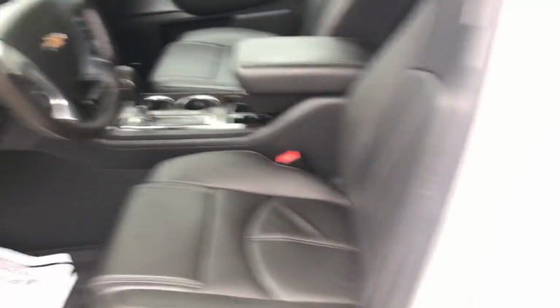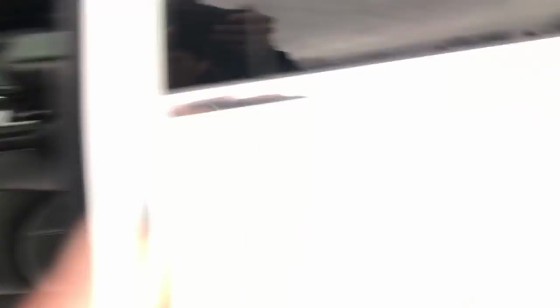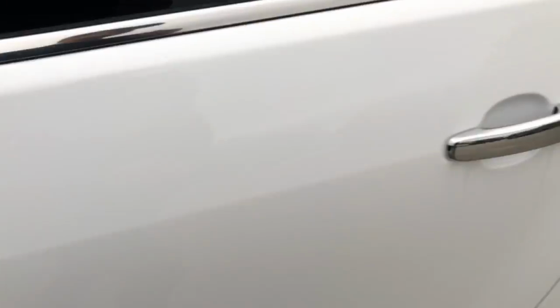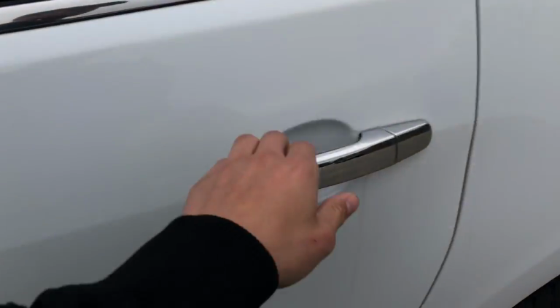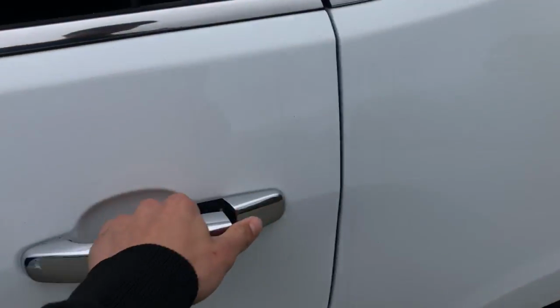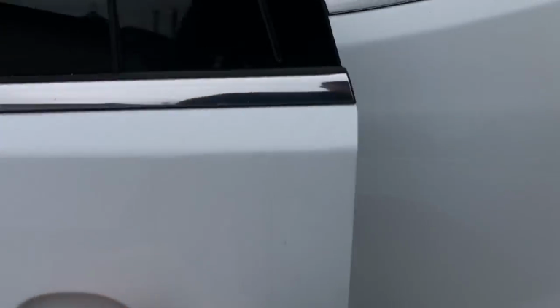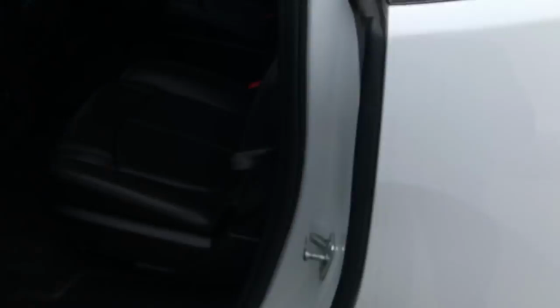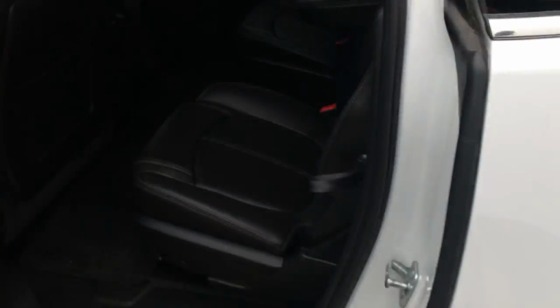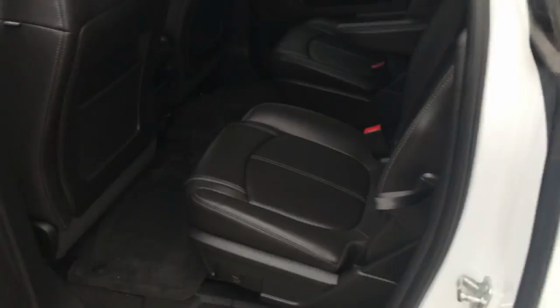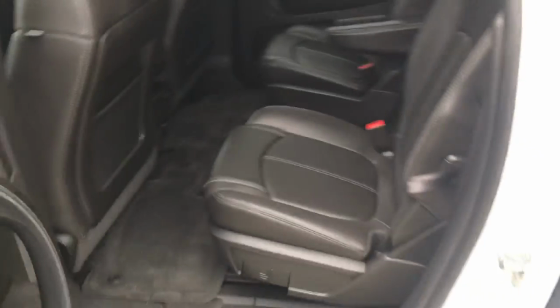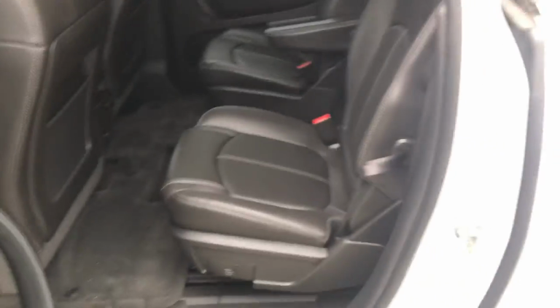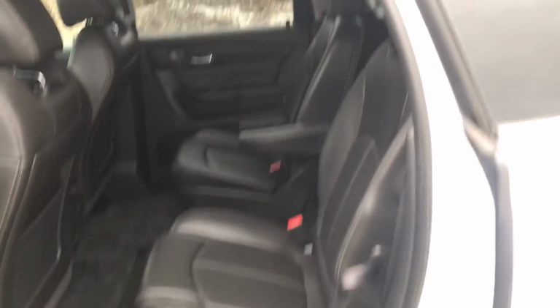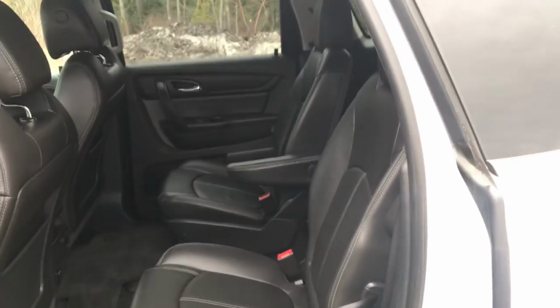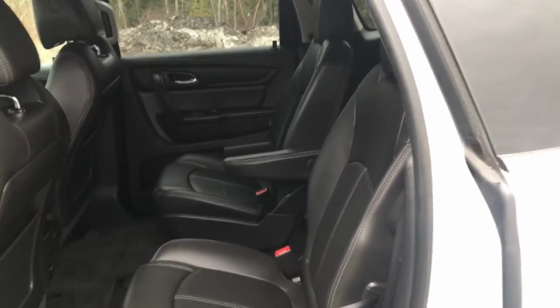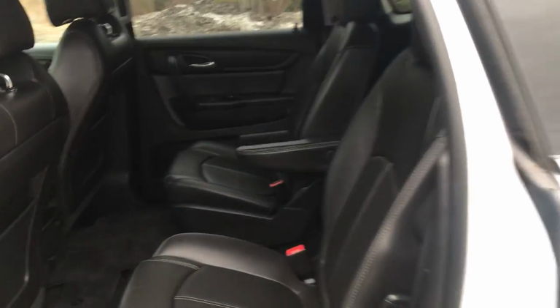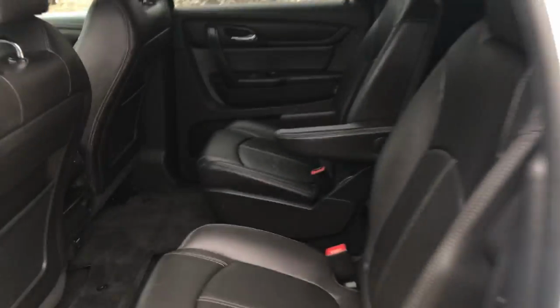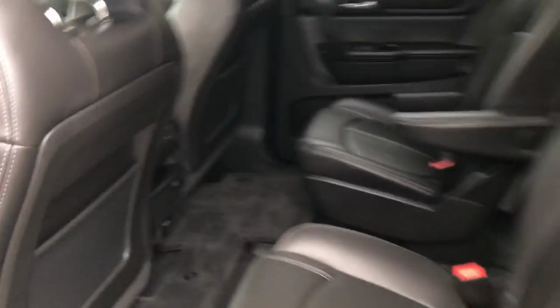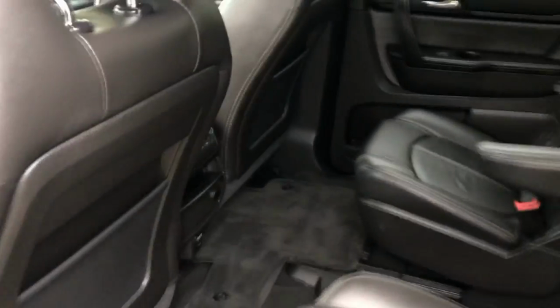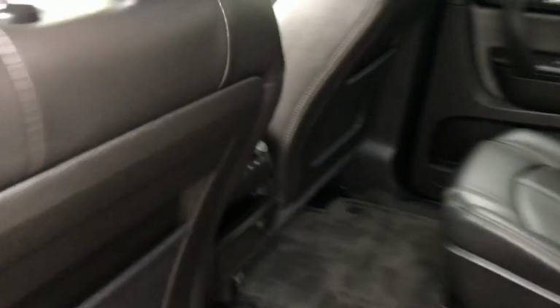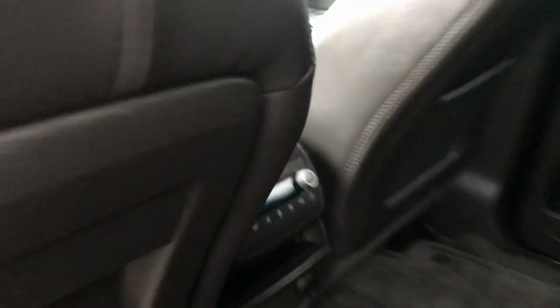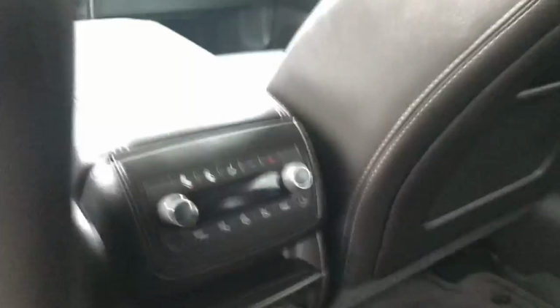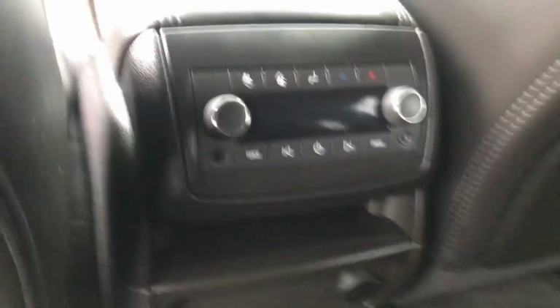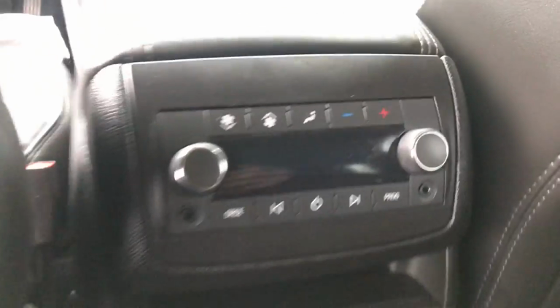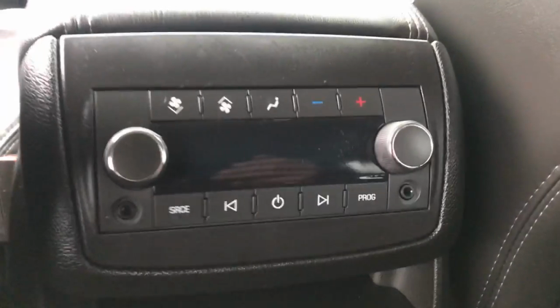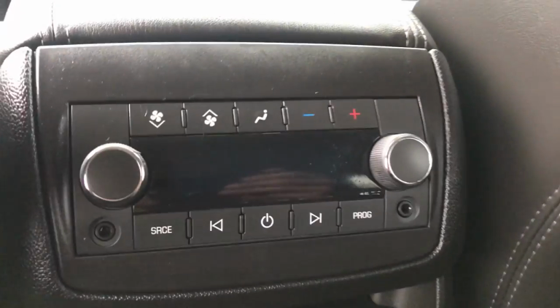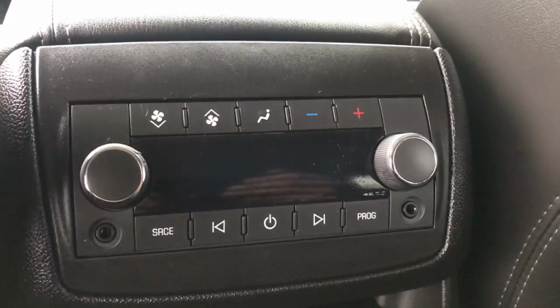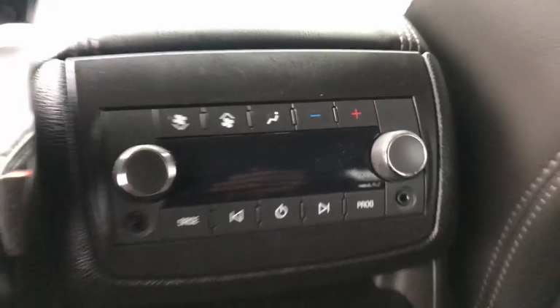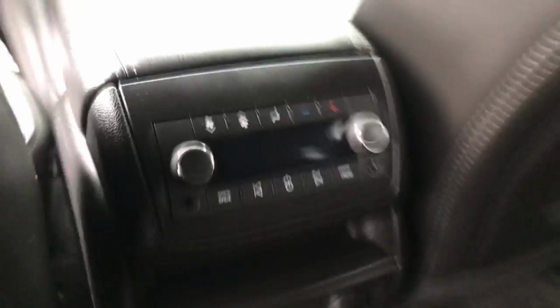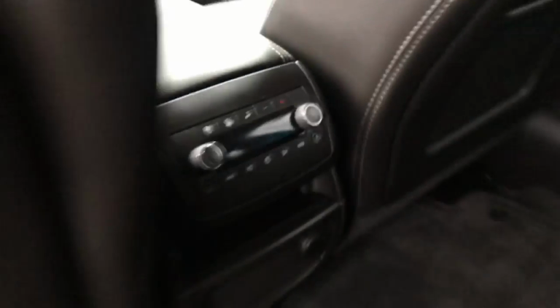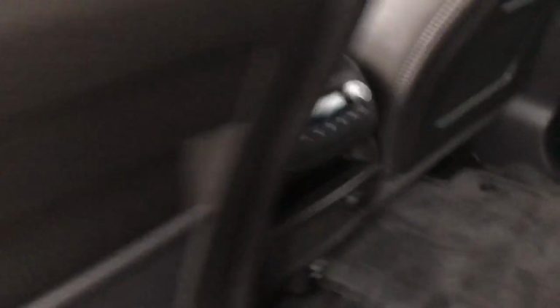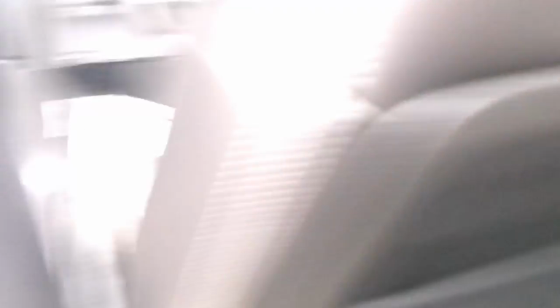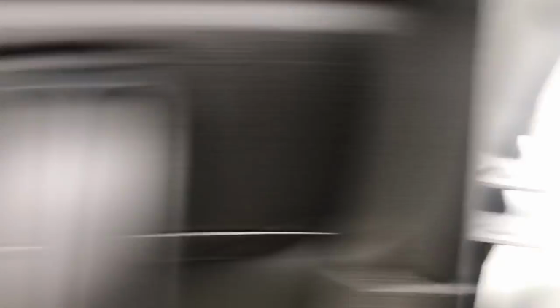Take a look at the back seat here — got your rear buckets, very easy access to that third row, and you've got your third-zone climate control for your rear passengers.